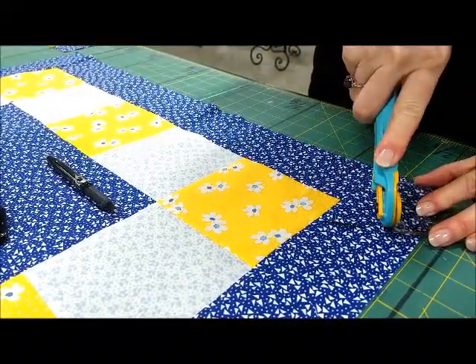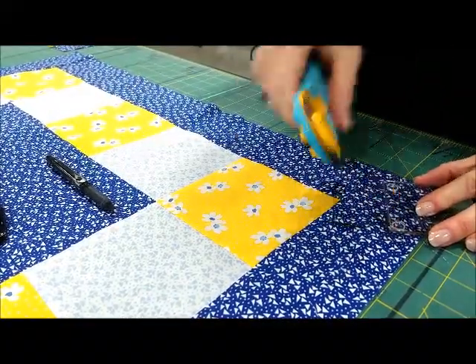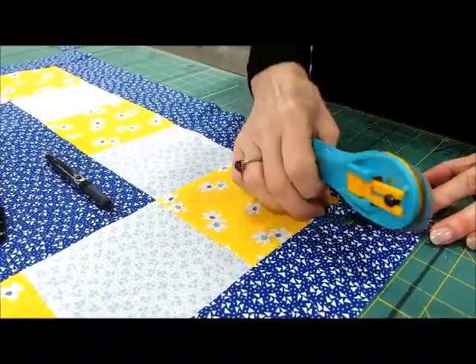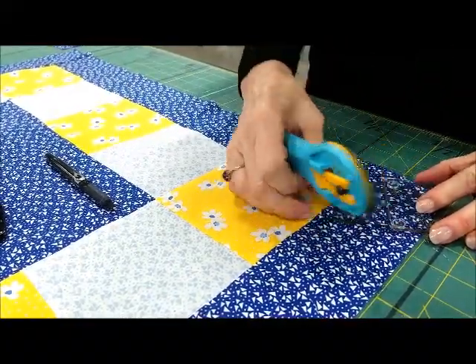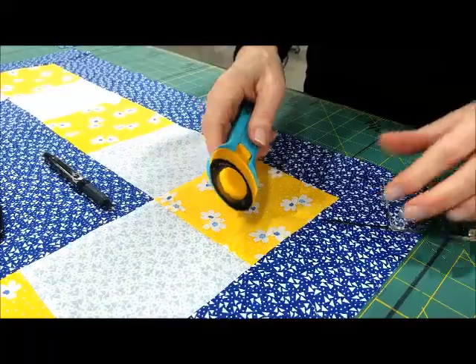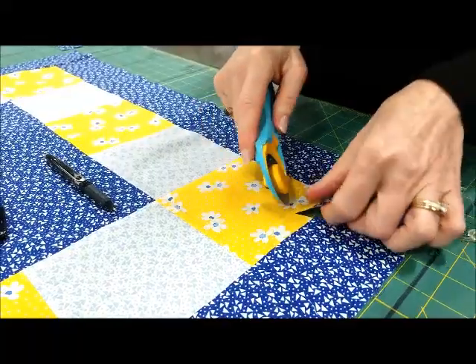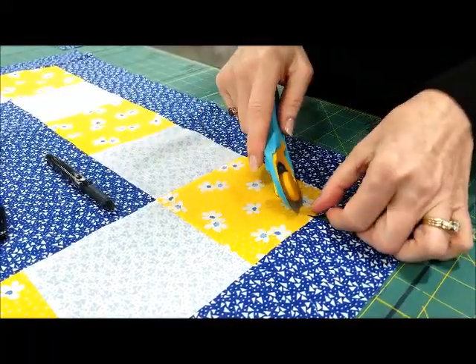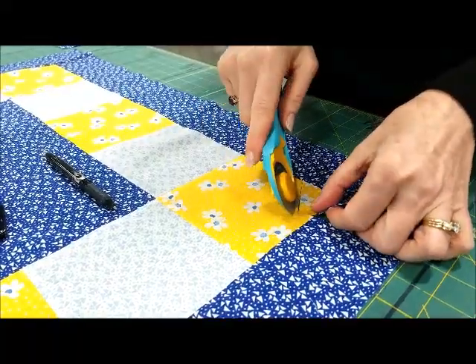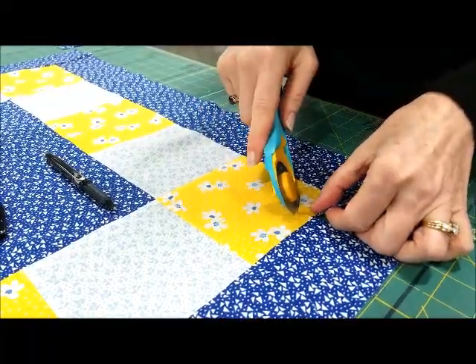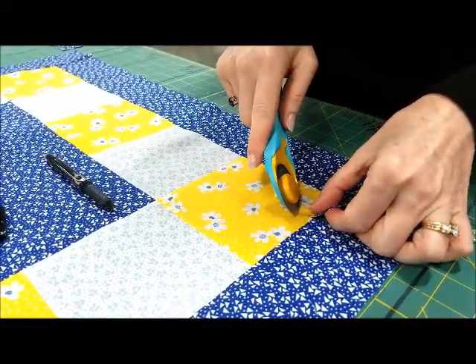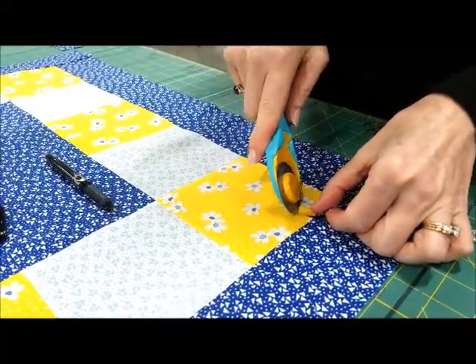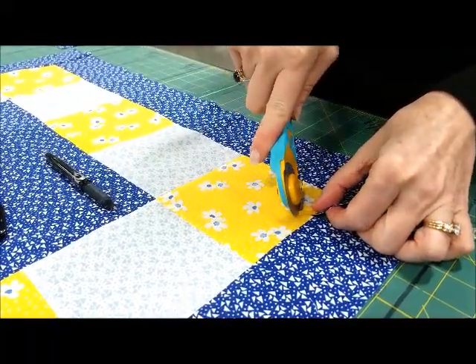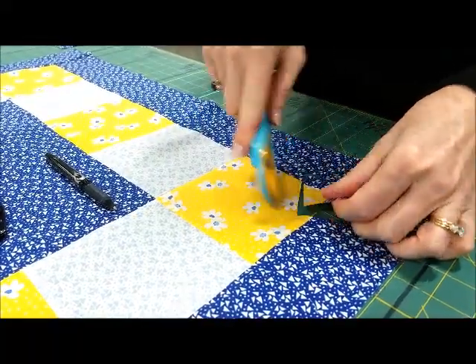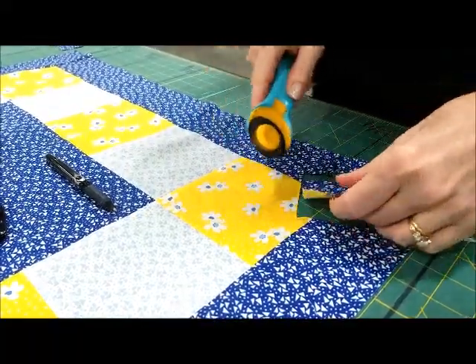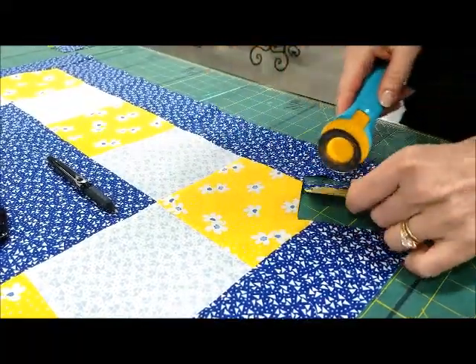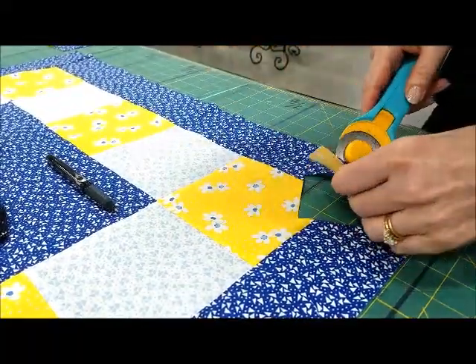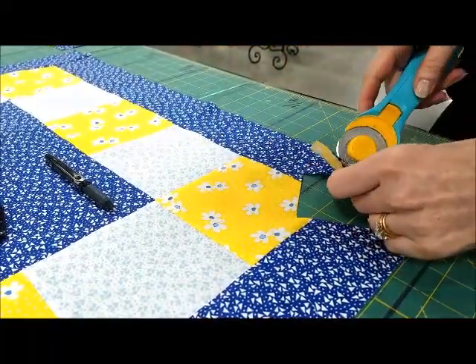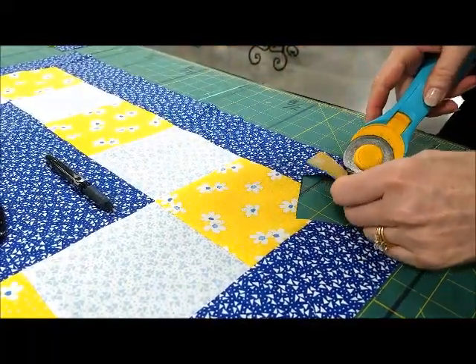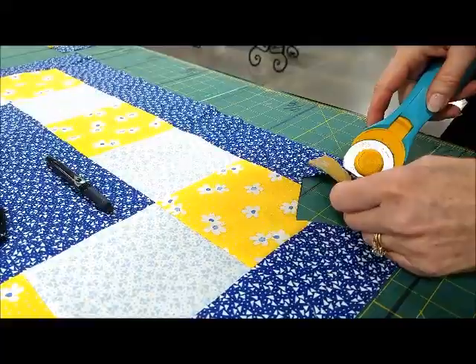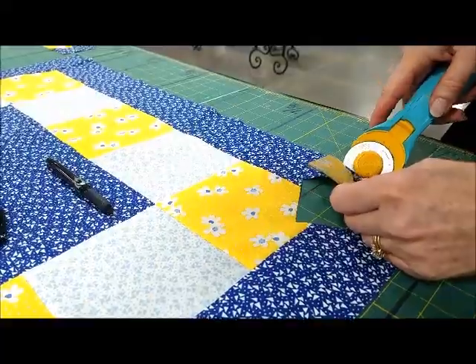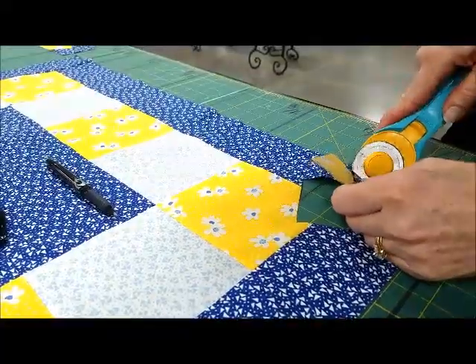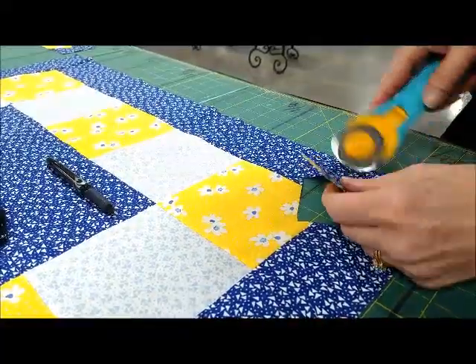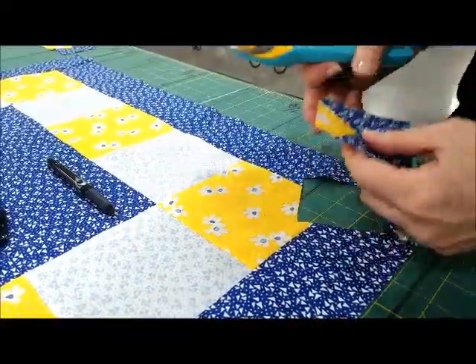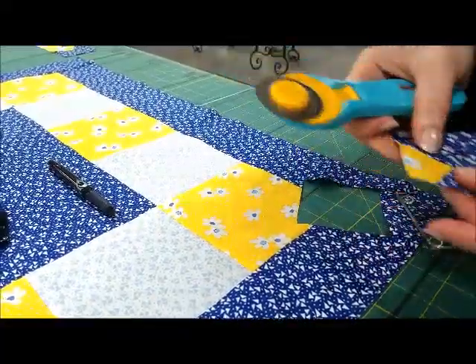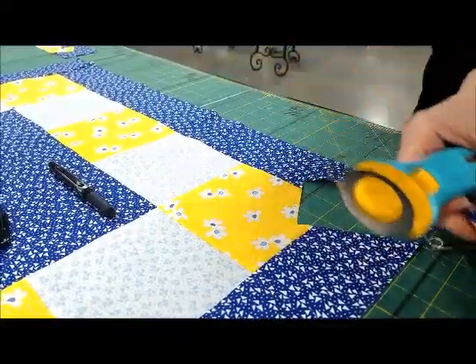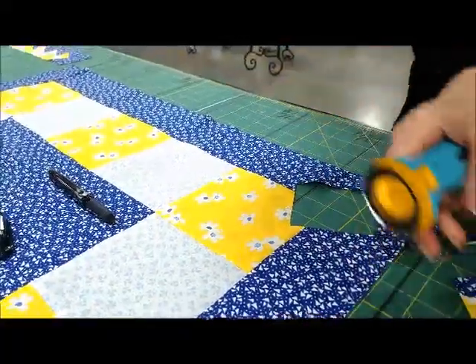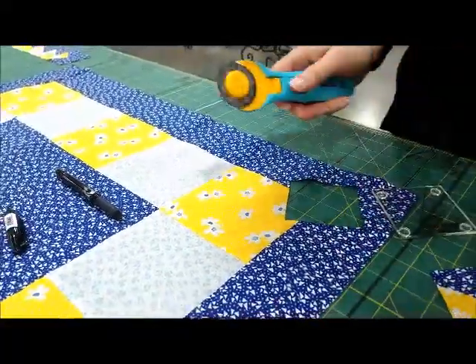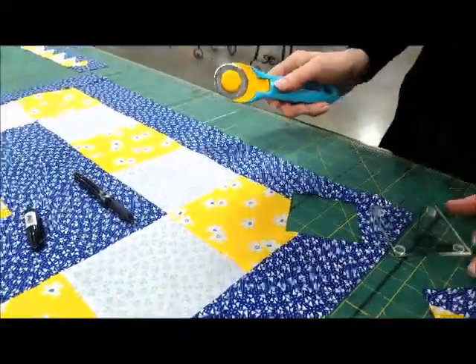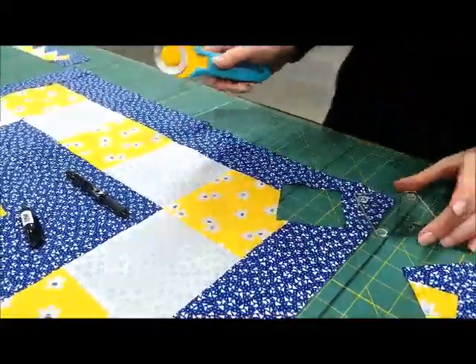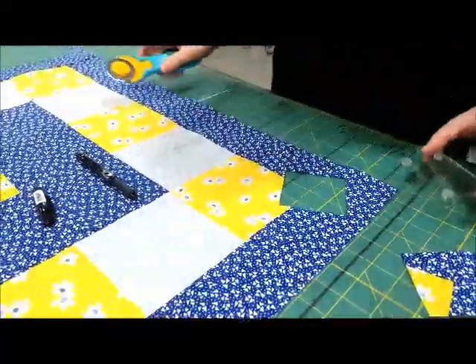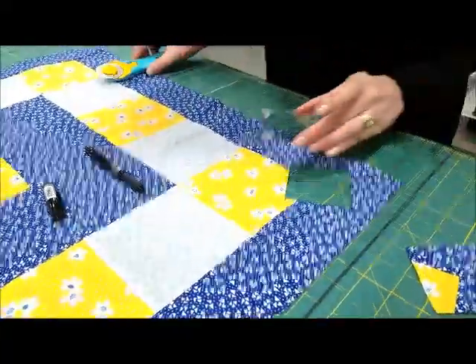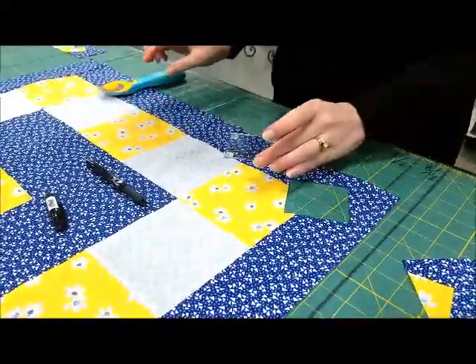You may have a different favorite marking pen, but that friction pen will disappear with heat.